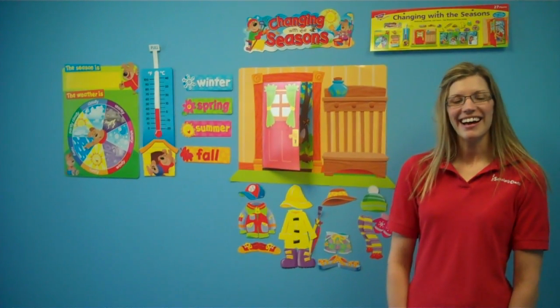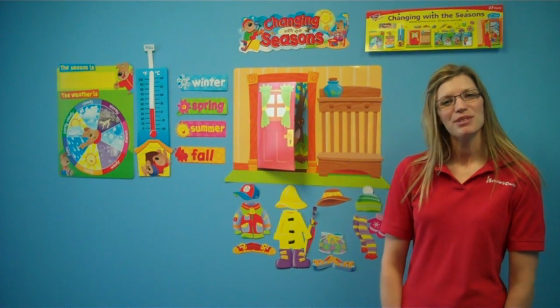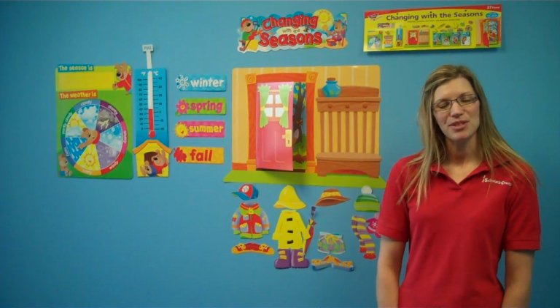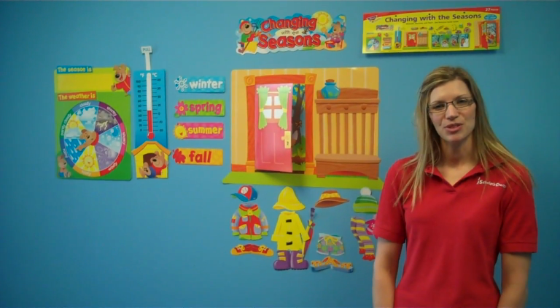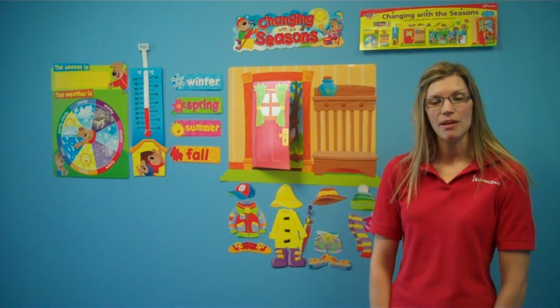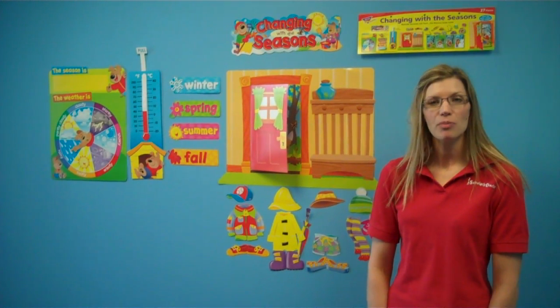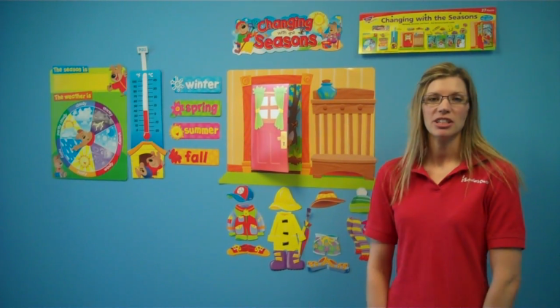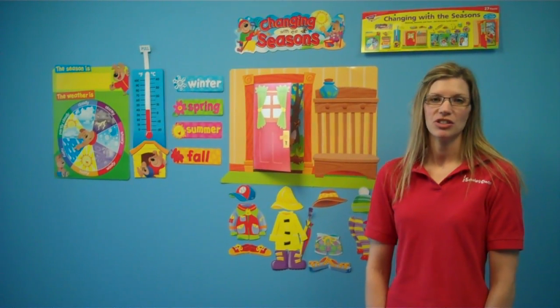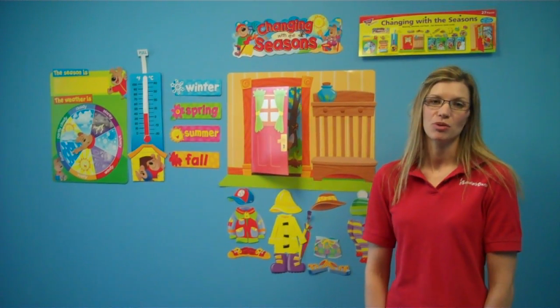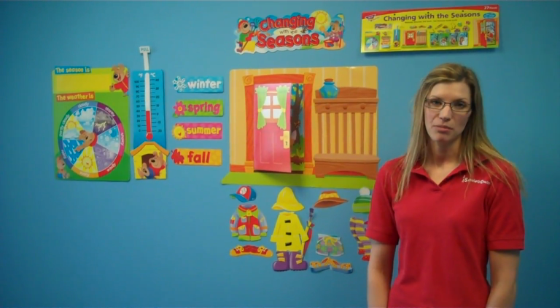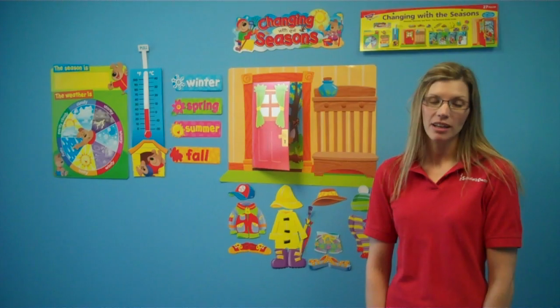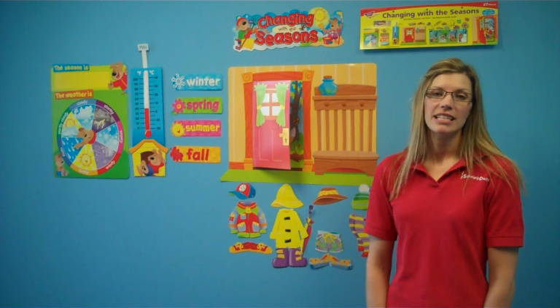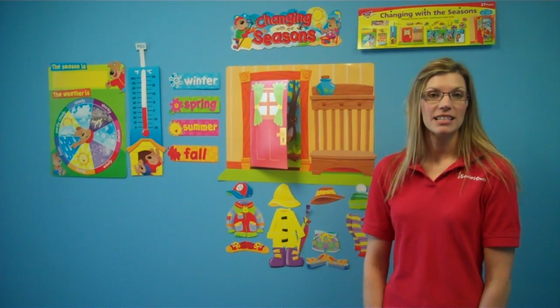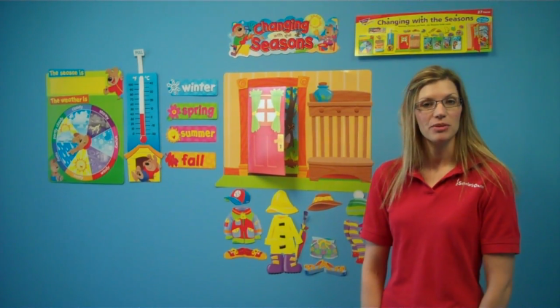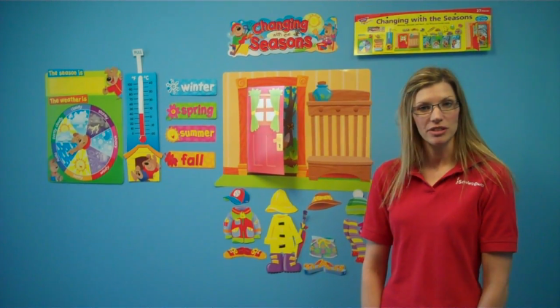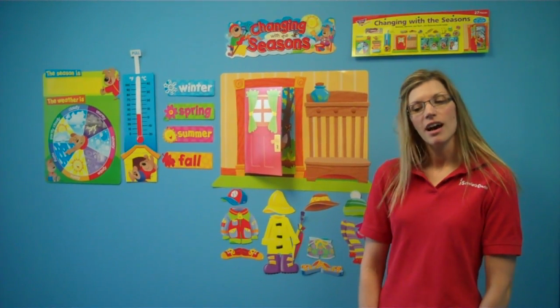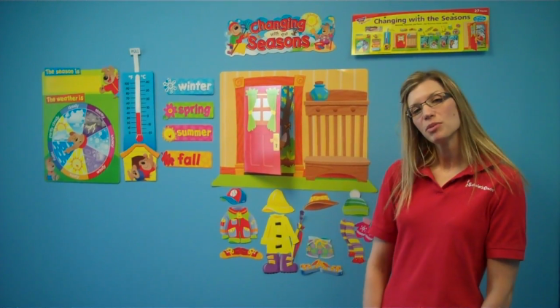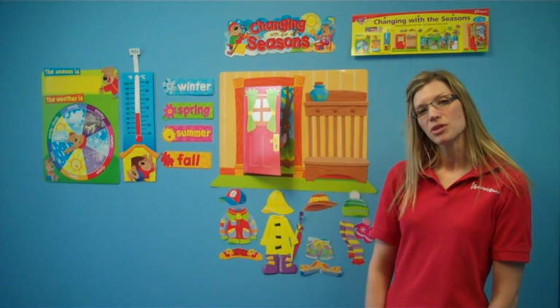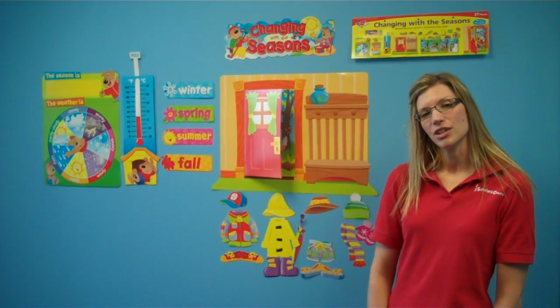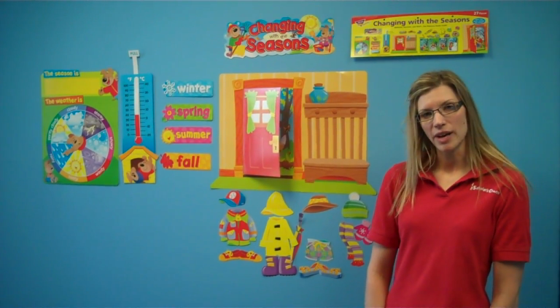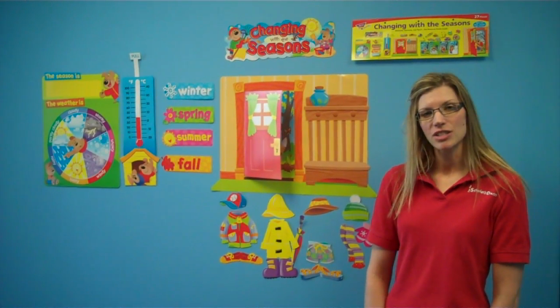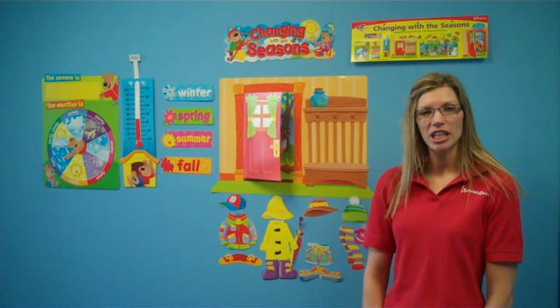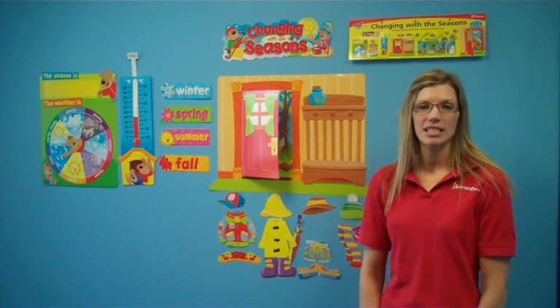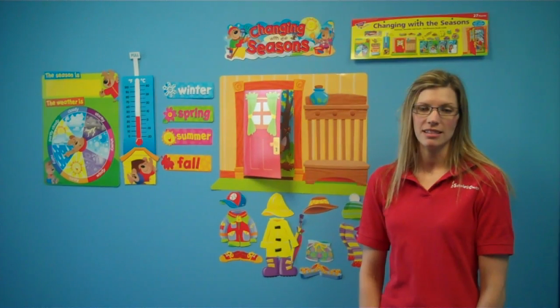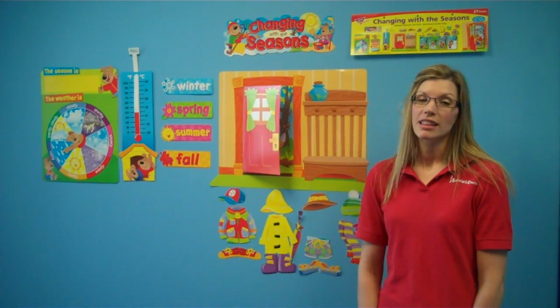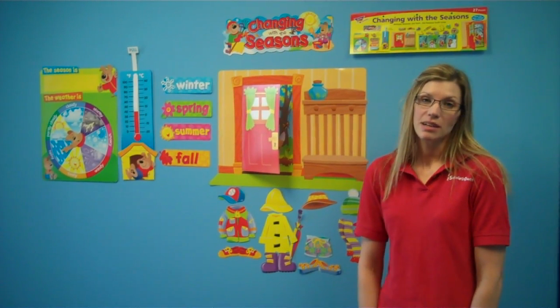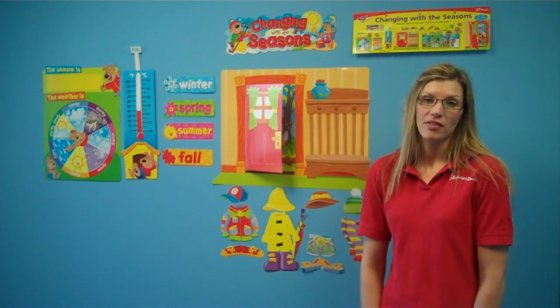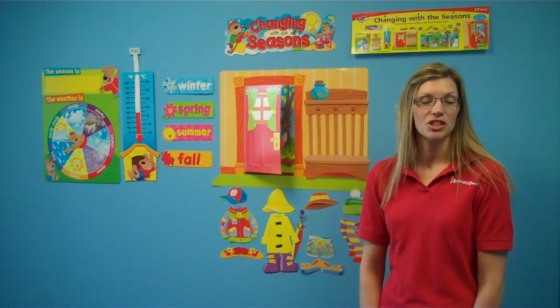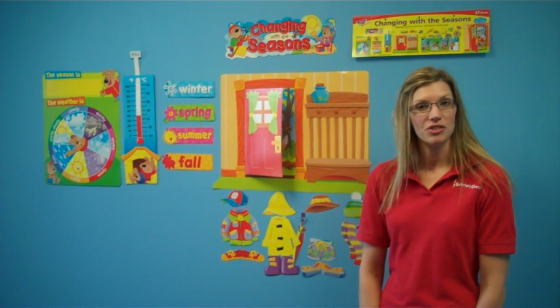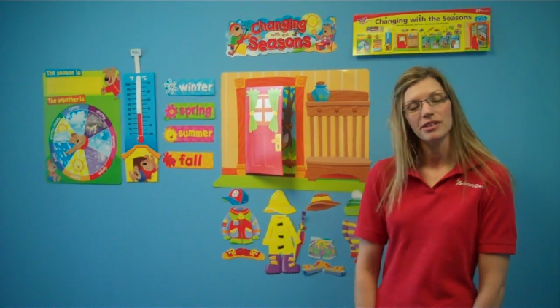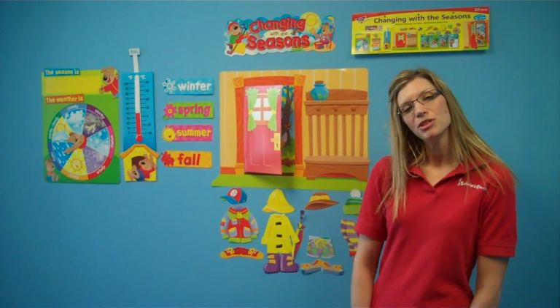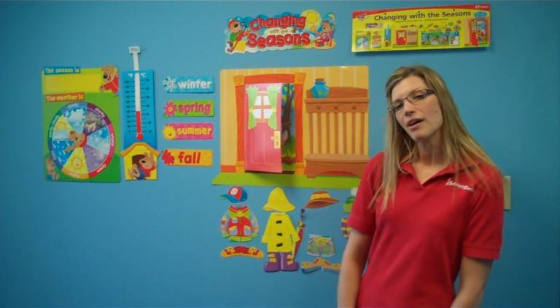Hi, I'm Jamie from Scholar's Choice. Part of a primary teacher's routine in the morning is discussing the weather with the children. I have a bulletin board set here from Trend called Changing the Seasons. This is going to make it fun for children to learn the weather. Let me show you how.